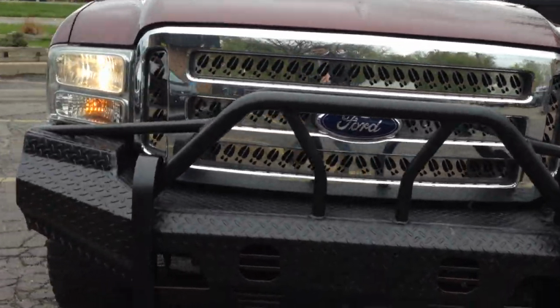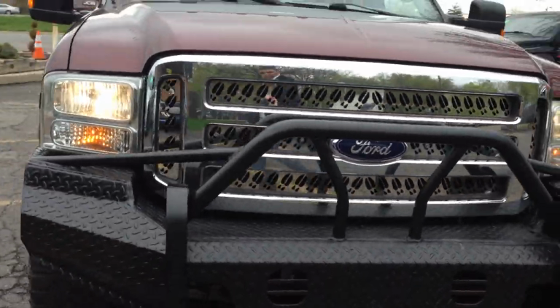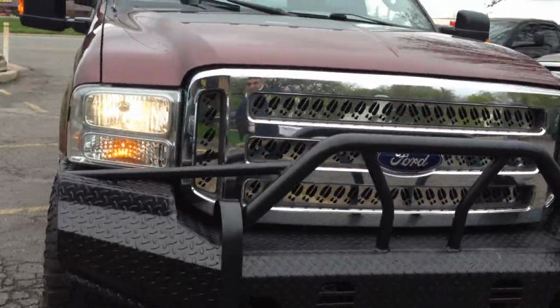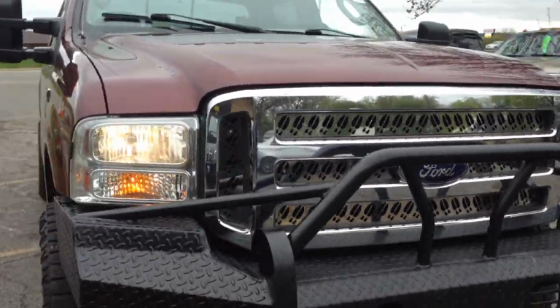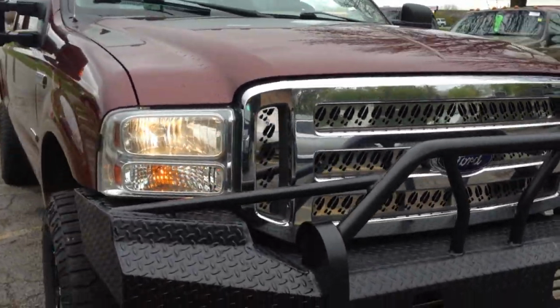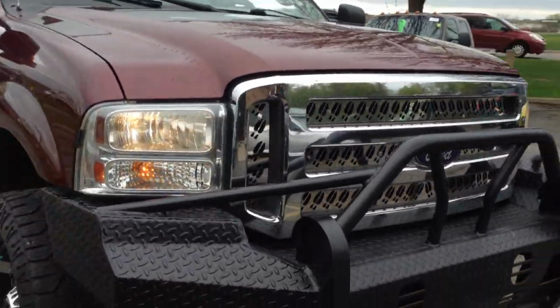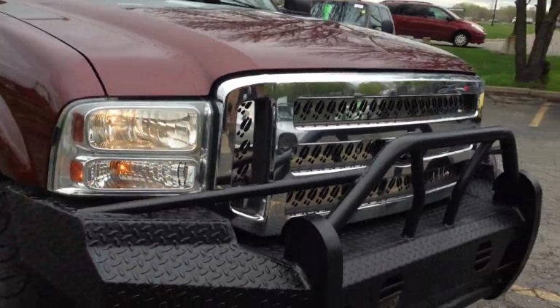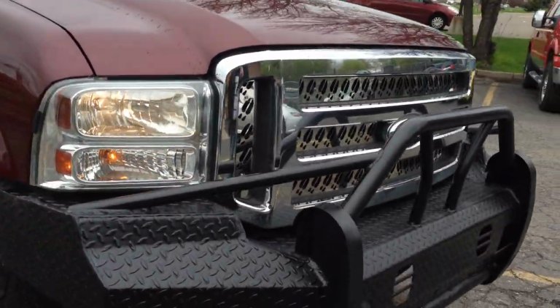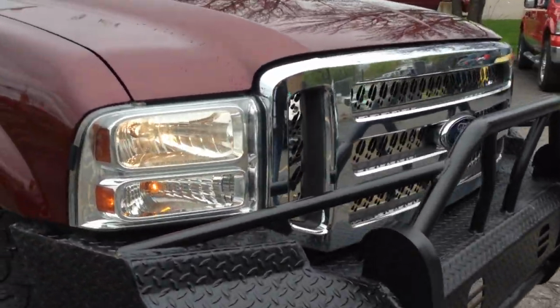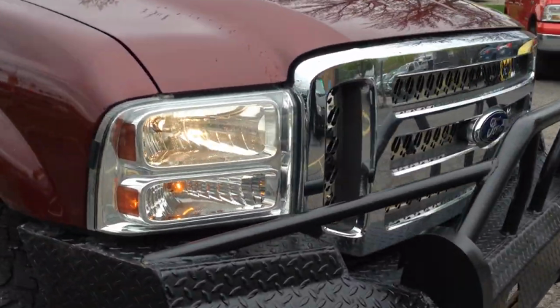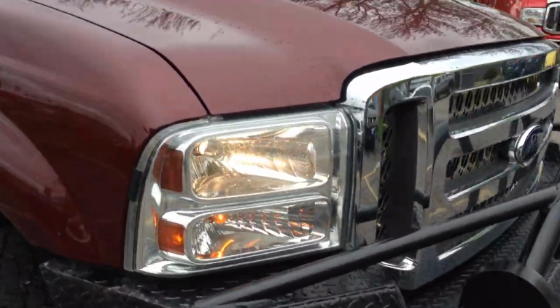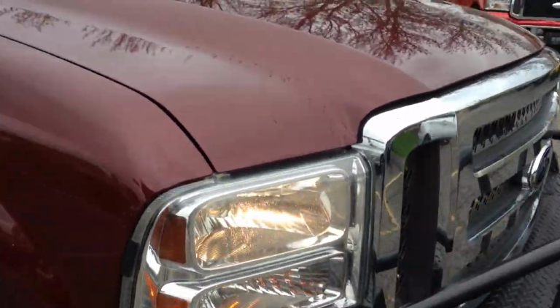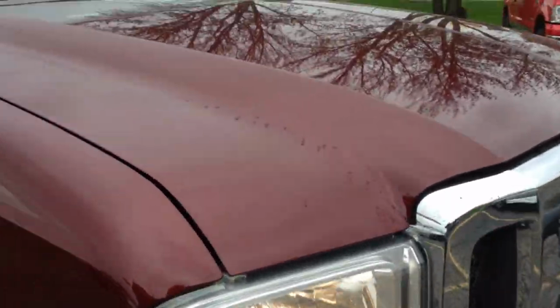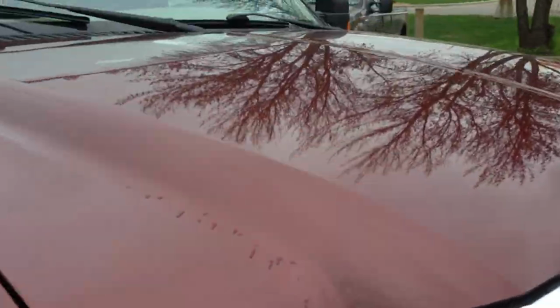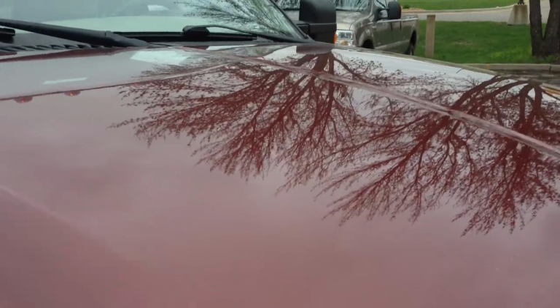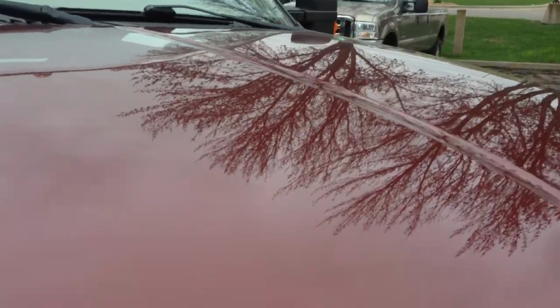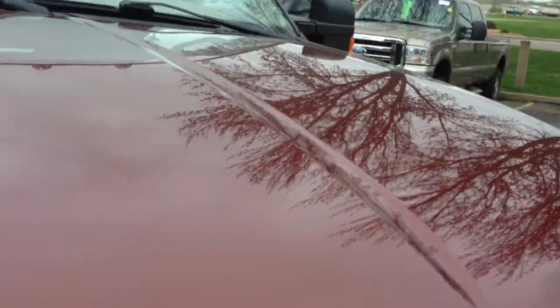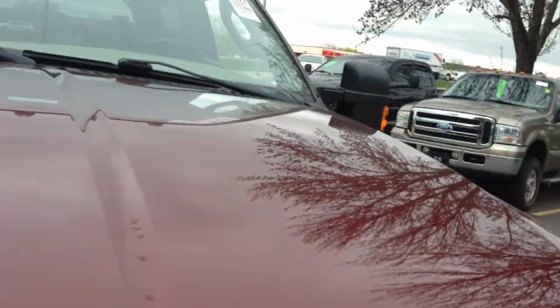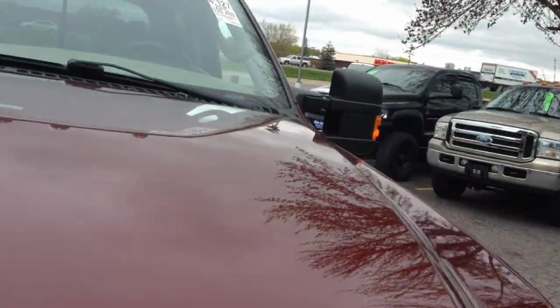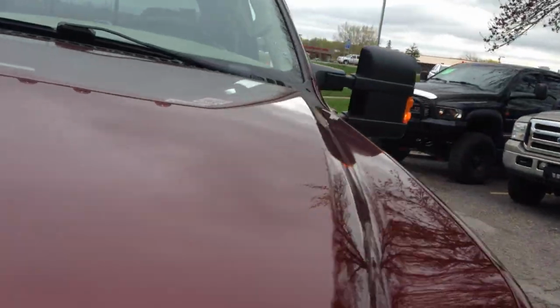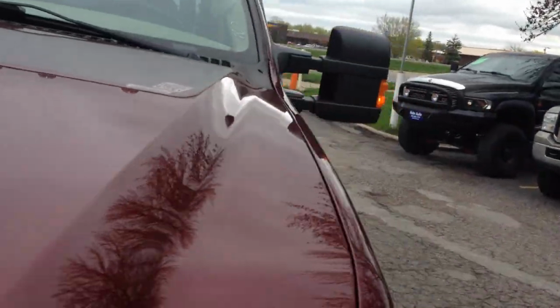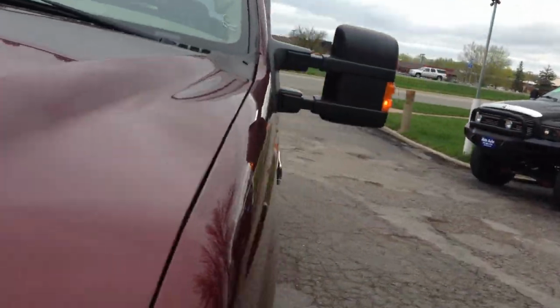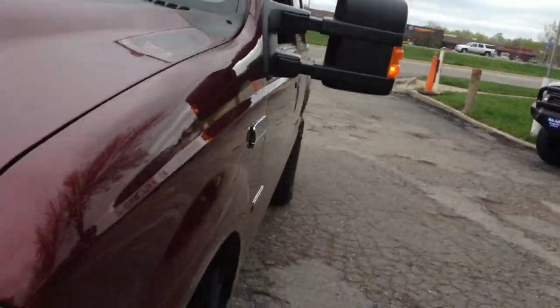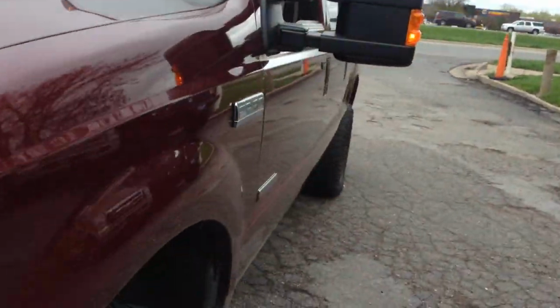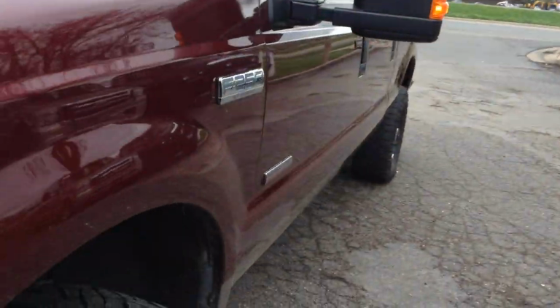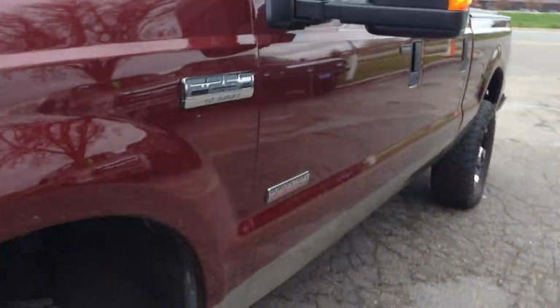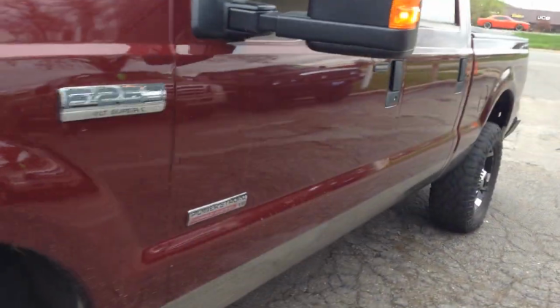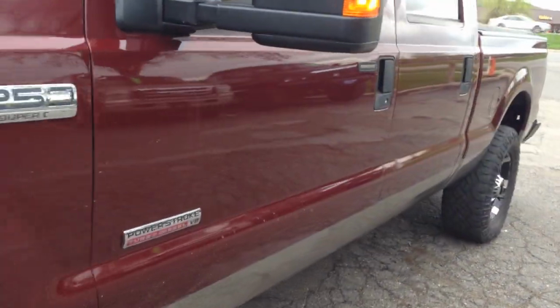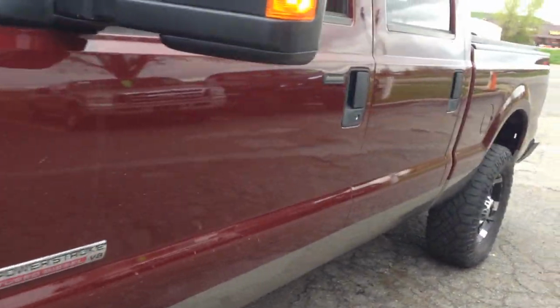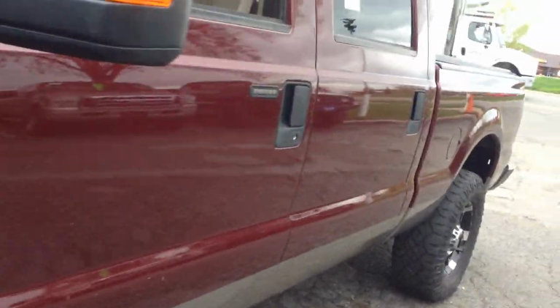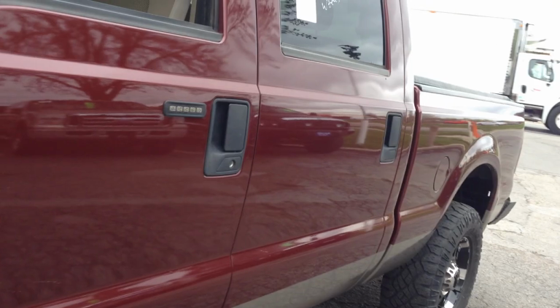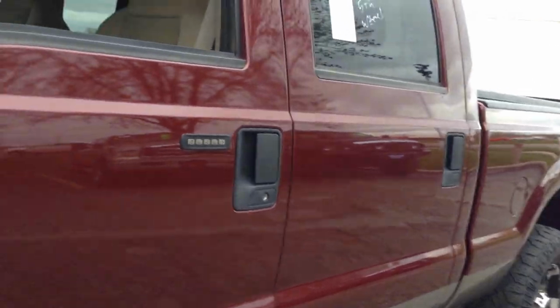Beautiful condition — it's got the chrome grille inserts, clean title vehicle, no hail, and the body is in remarkable condition. This is what you're going to expect with an out-of-state vehicle.